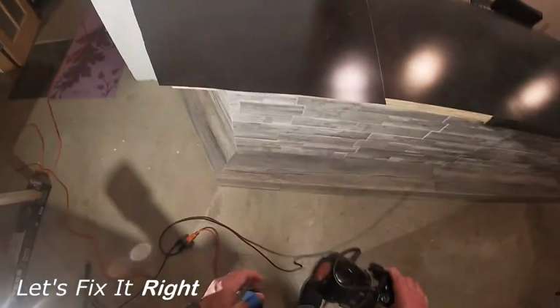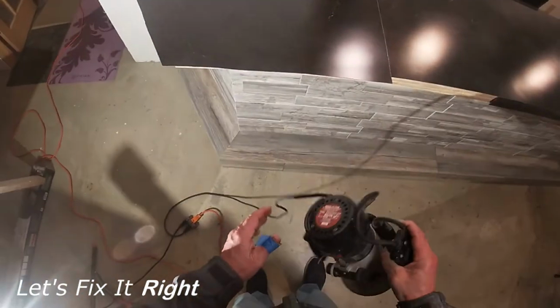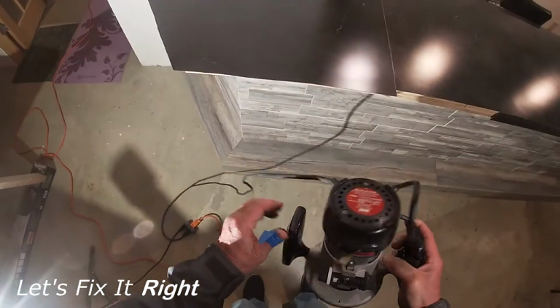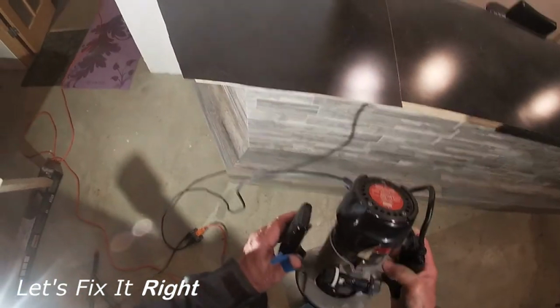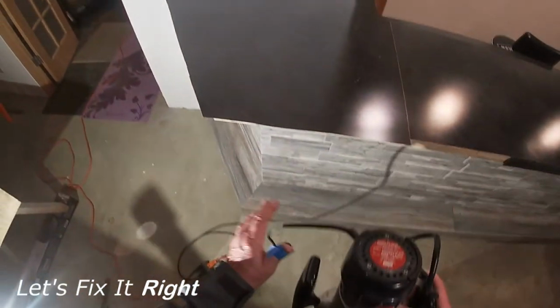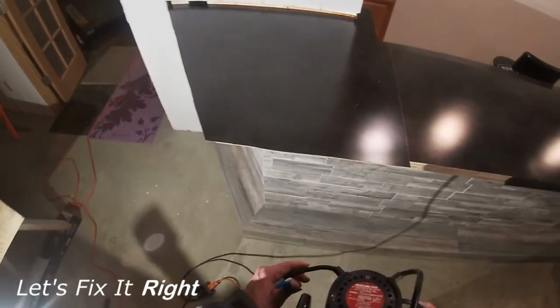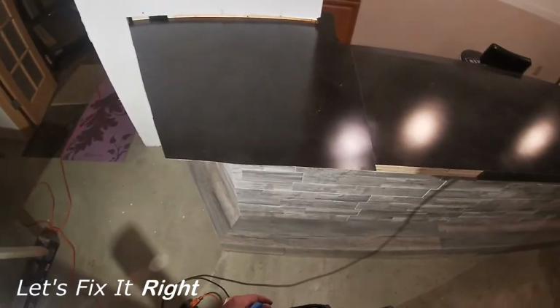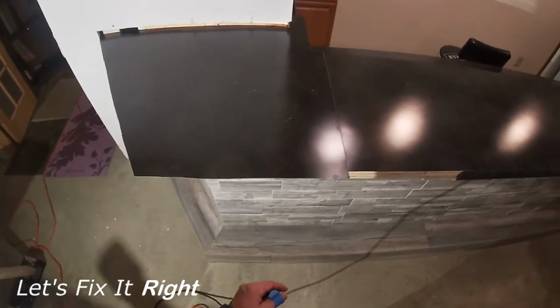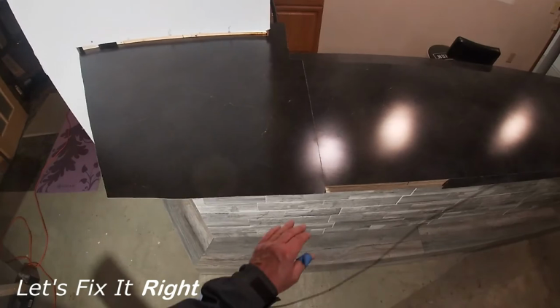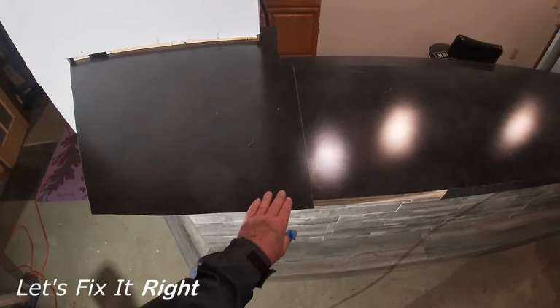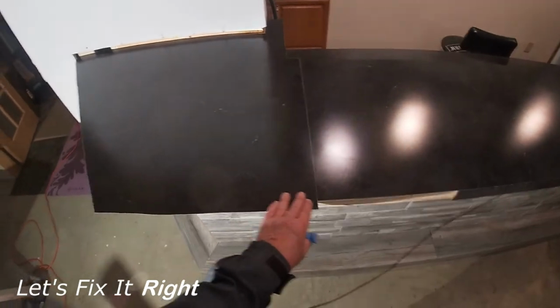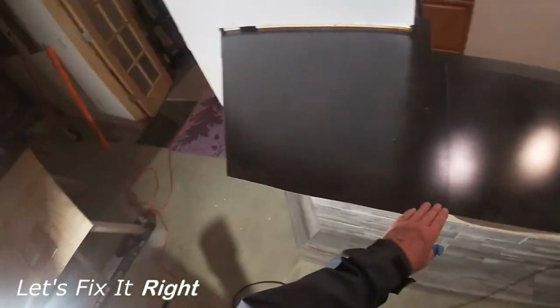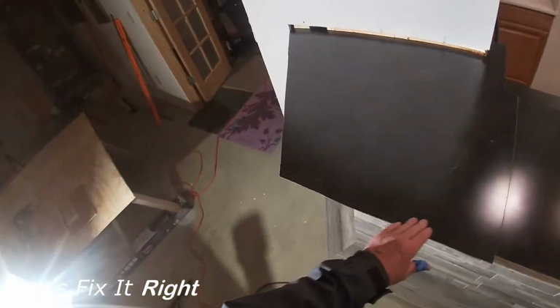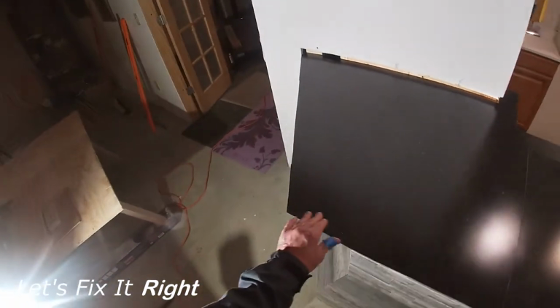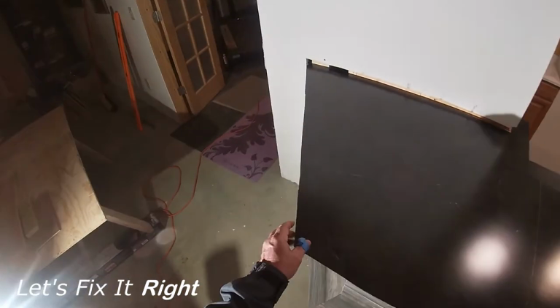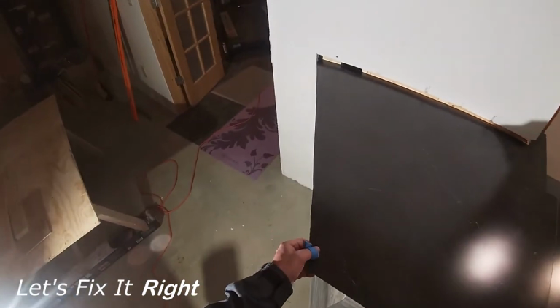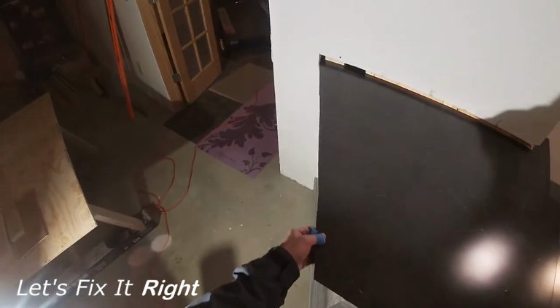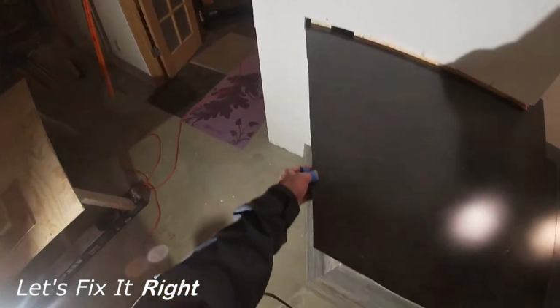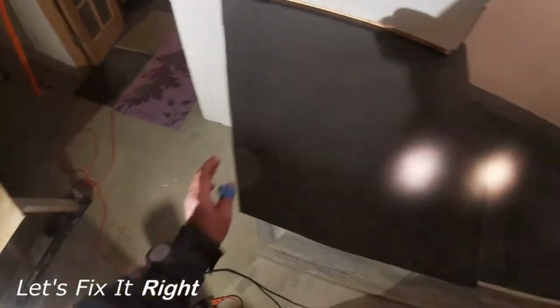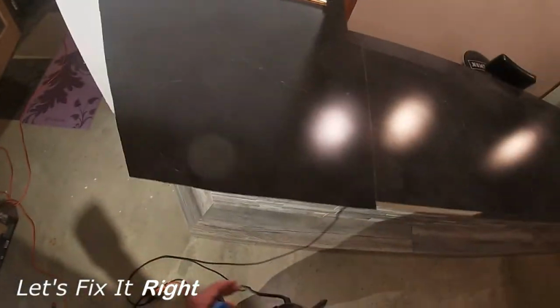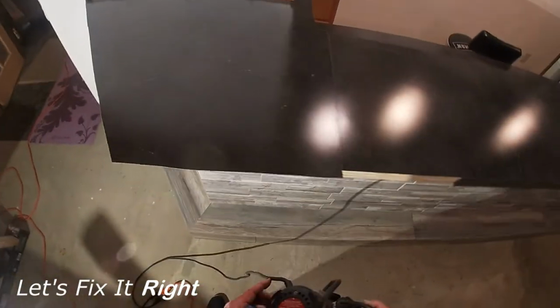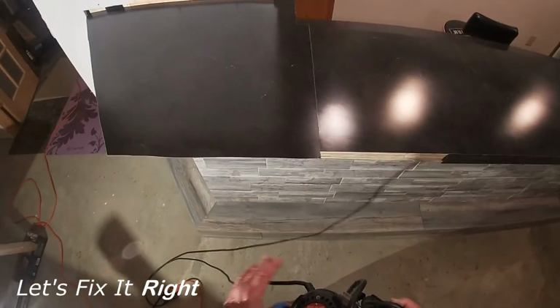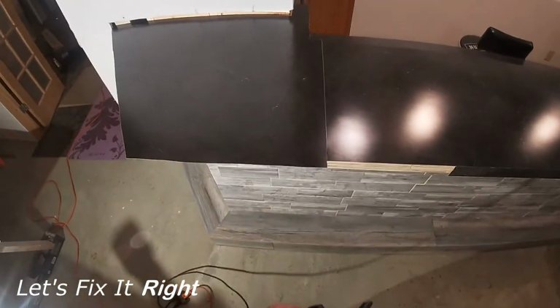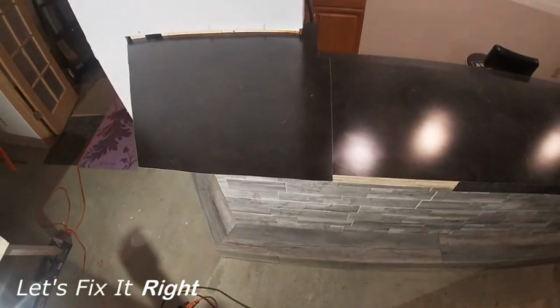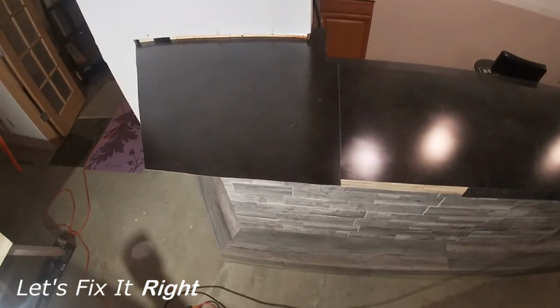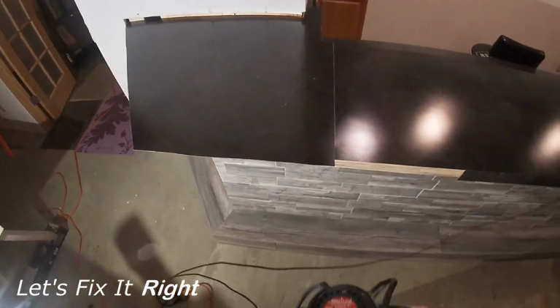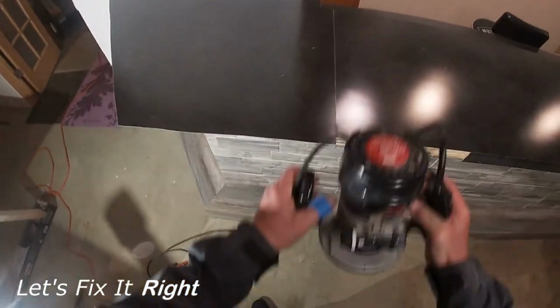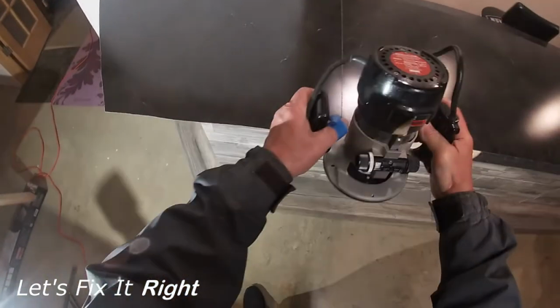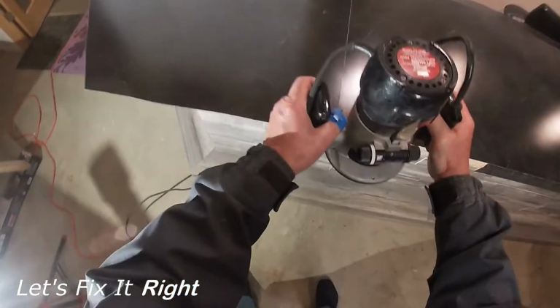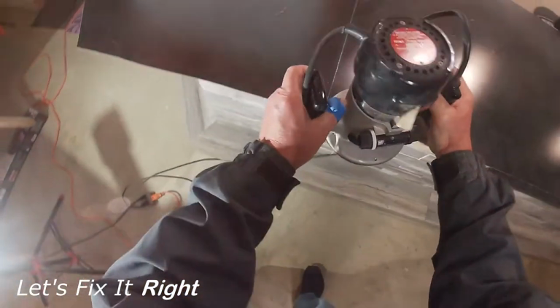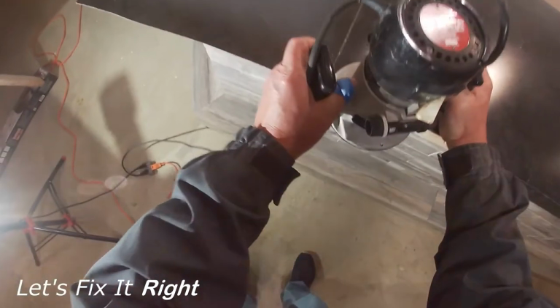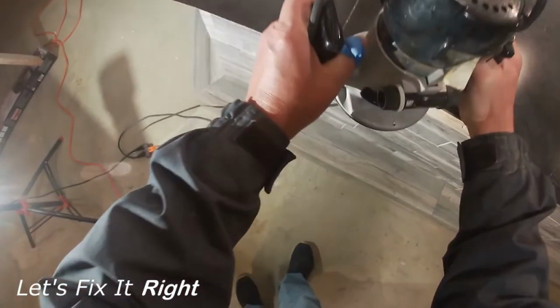At this time, I will run my router, which has a ball bearing cutting bit, around the top edge of the bar to remove the excess laminate.